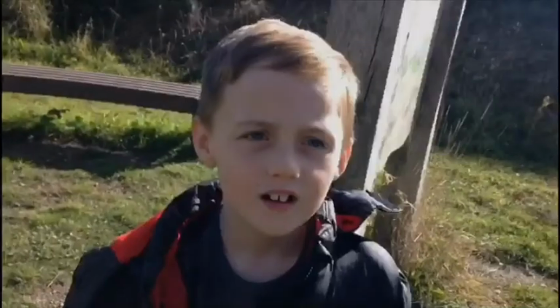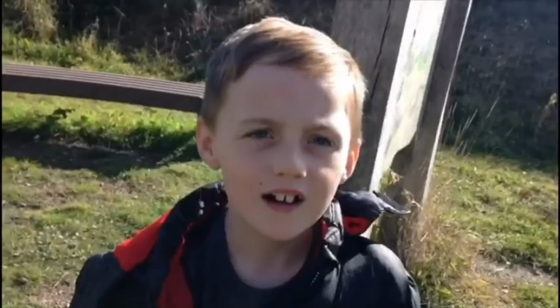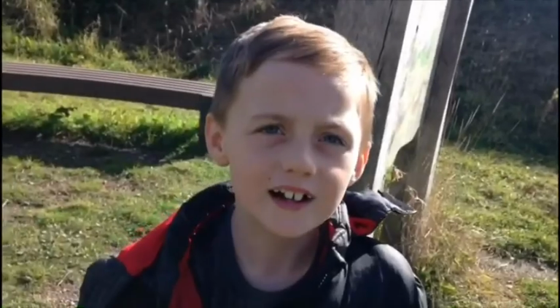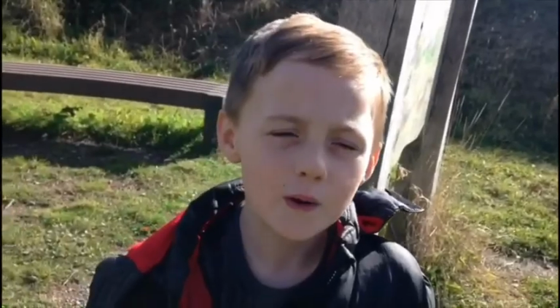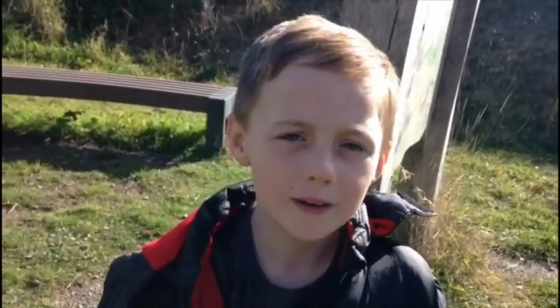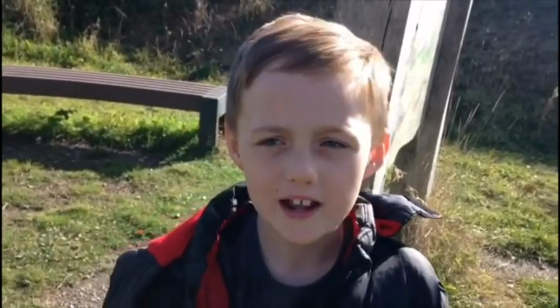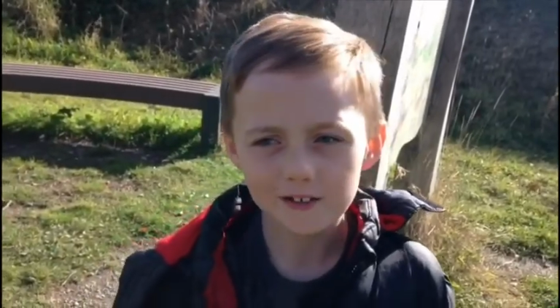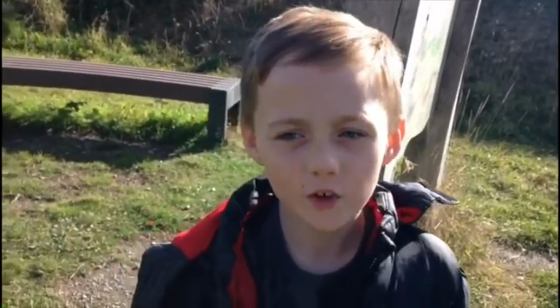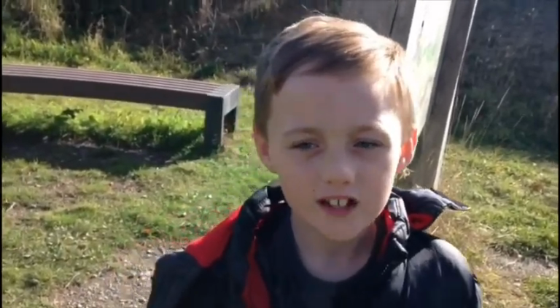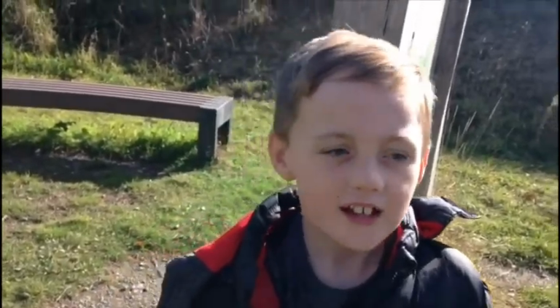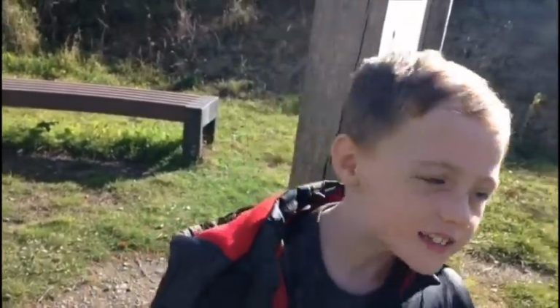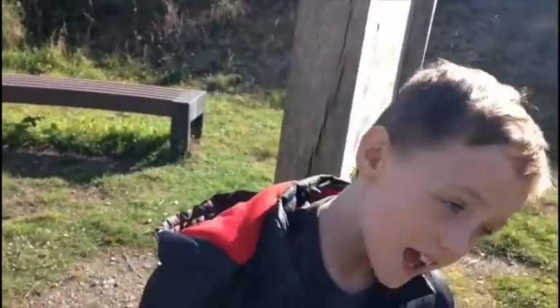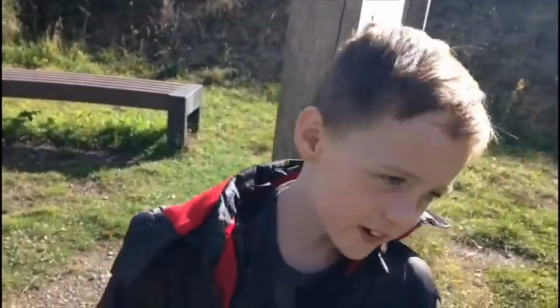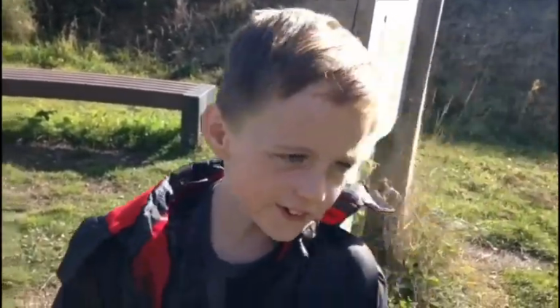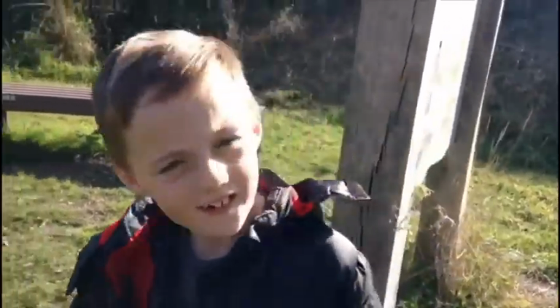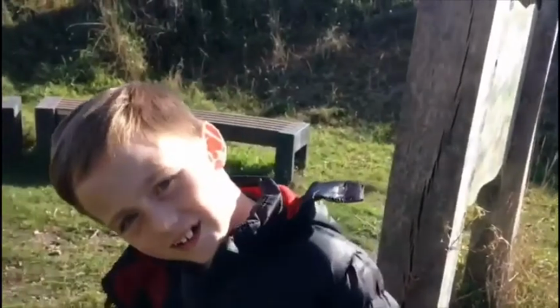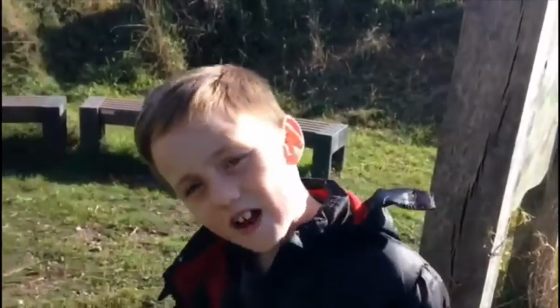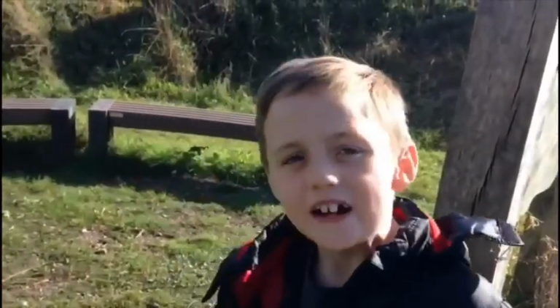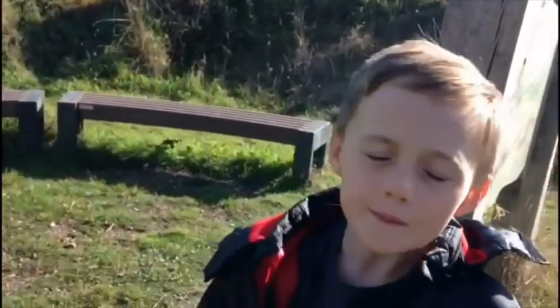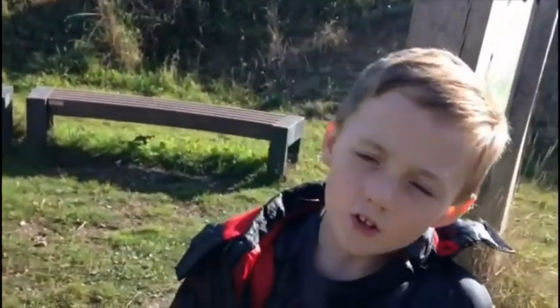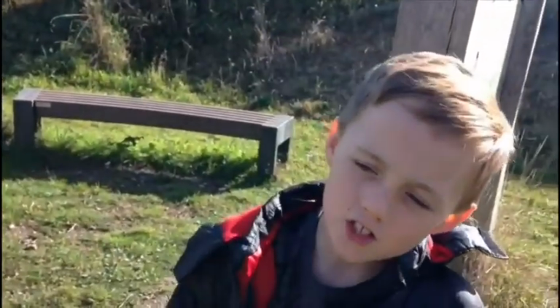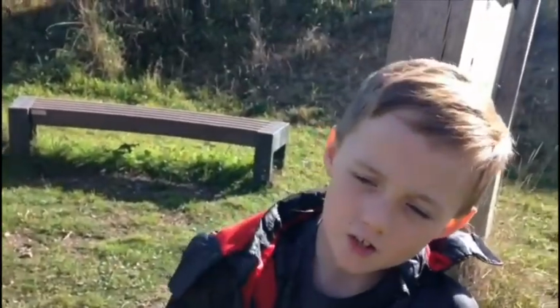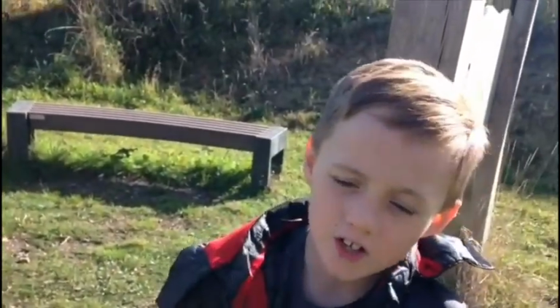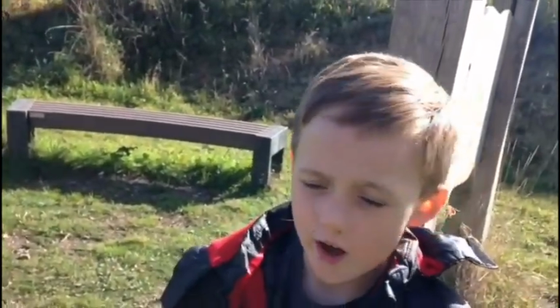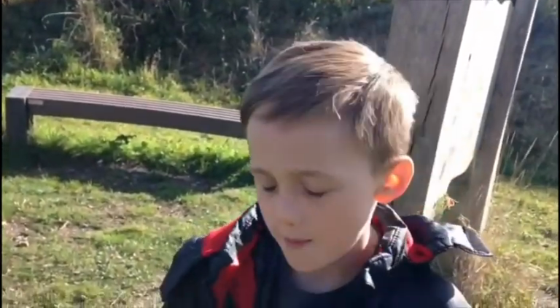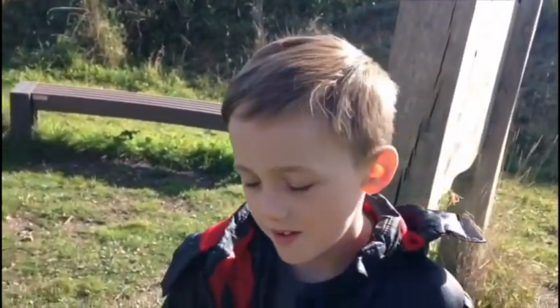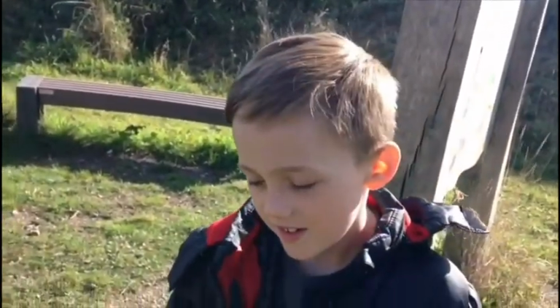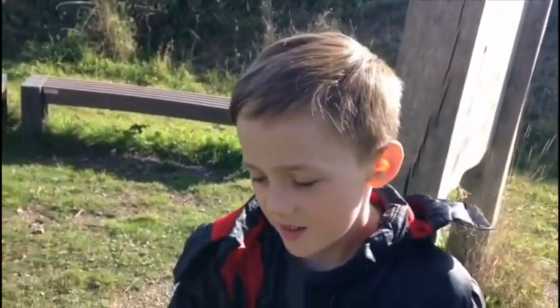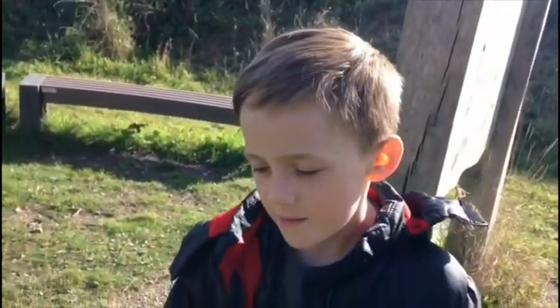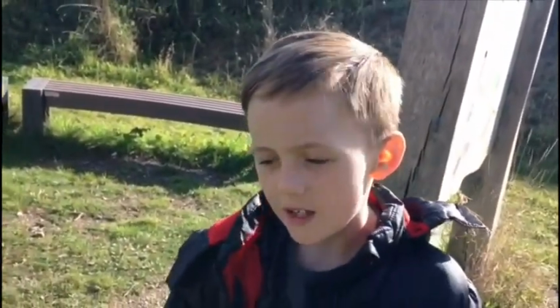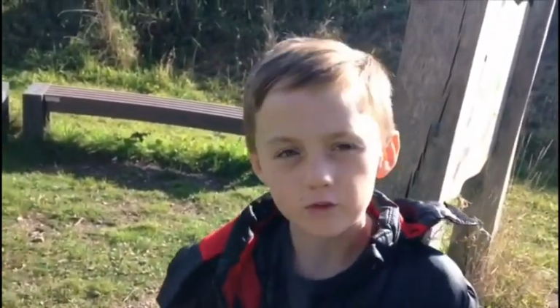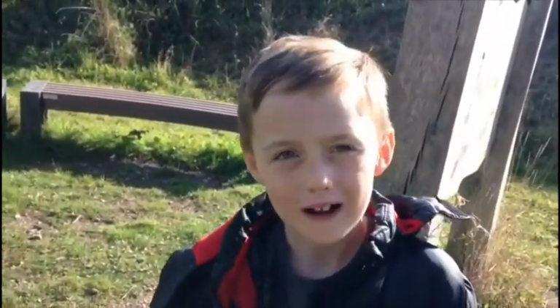Hi guys, welcome back to ADL Vlogs. Today we're going on the Narnia Trail and we're also going to make a bivouac.